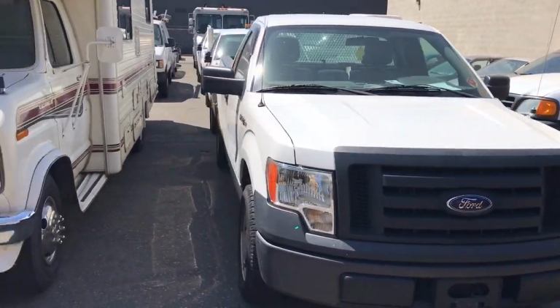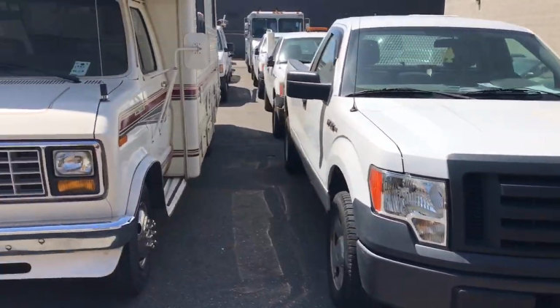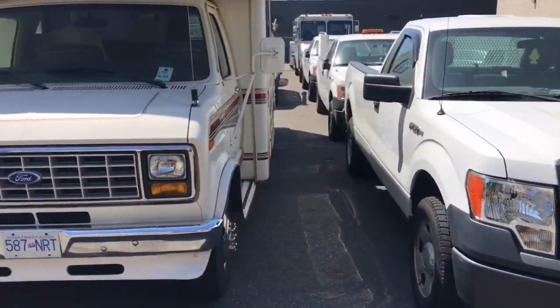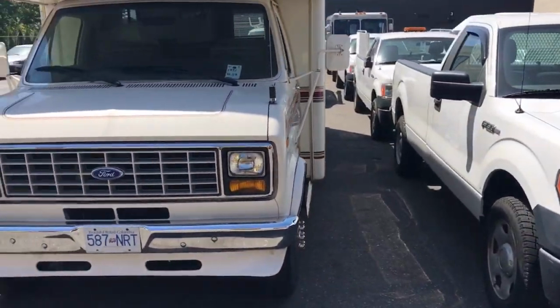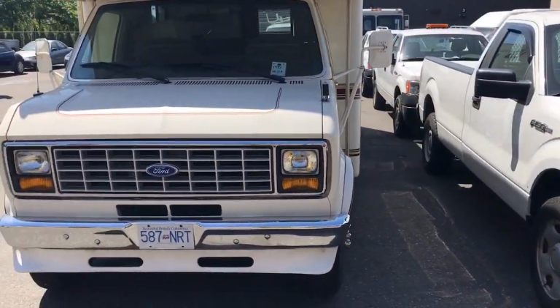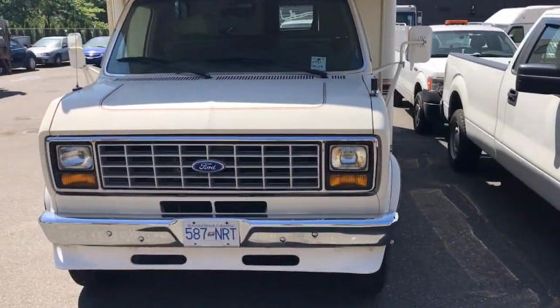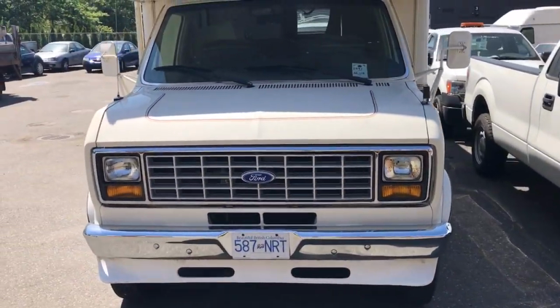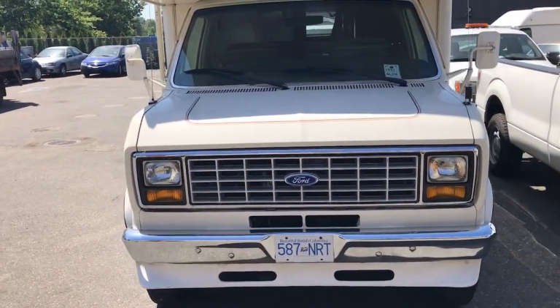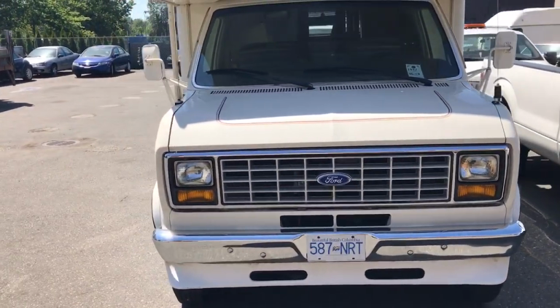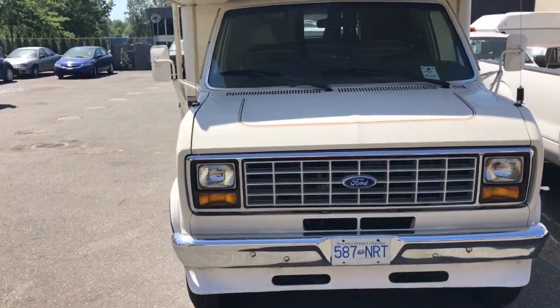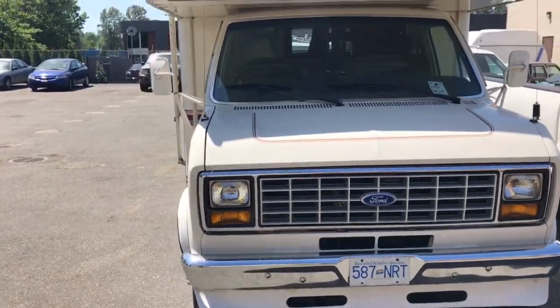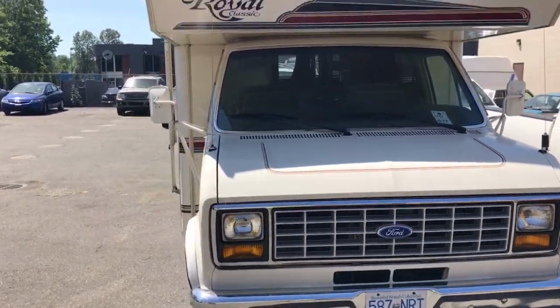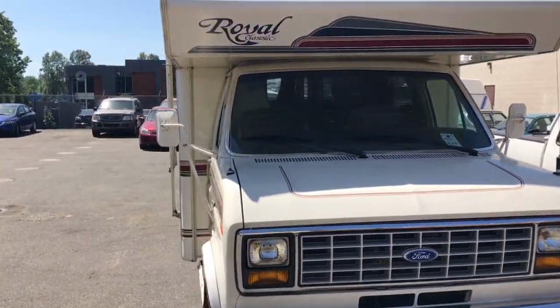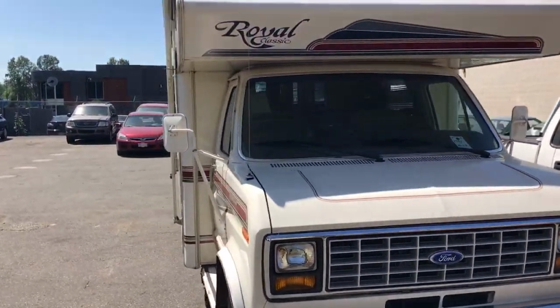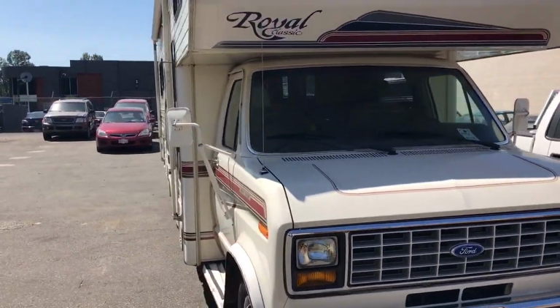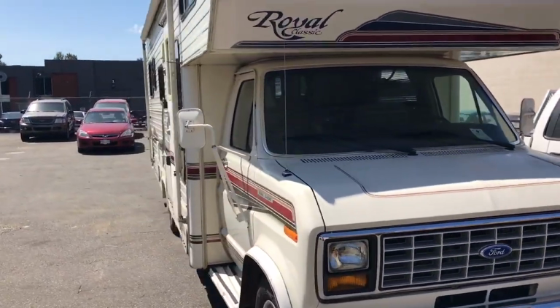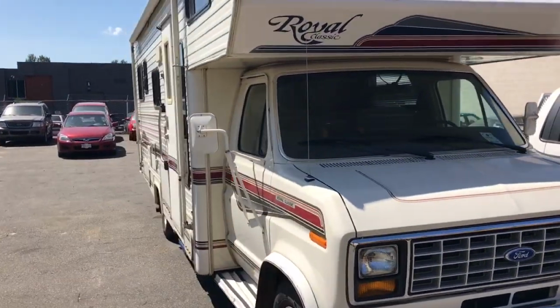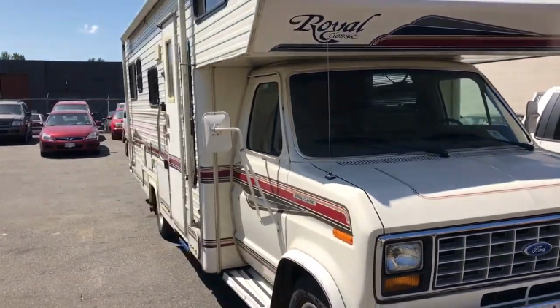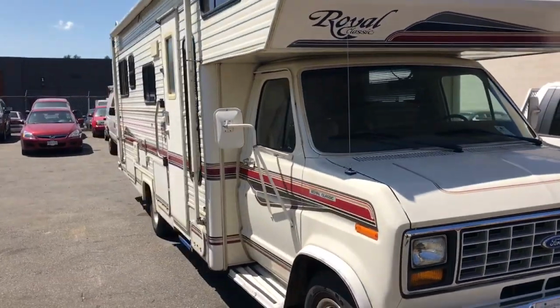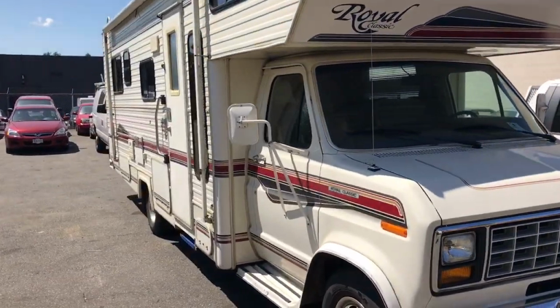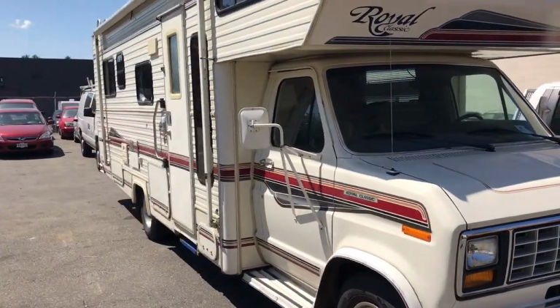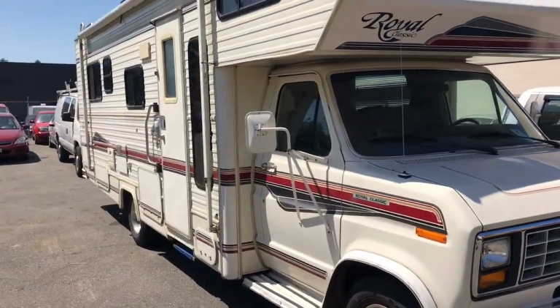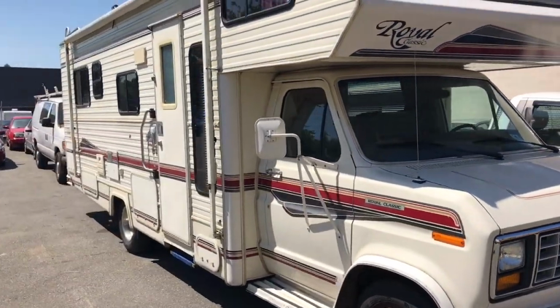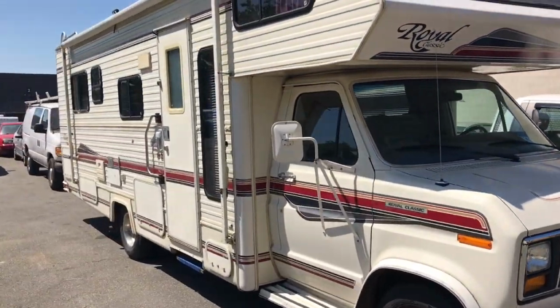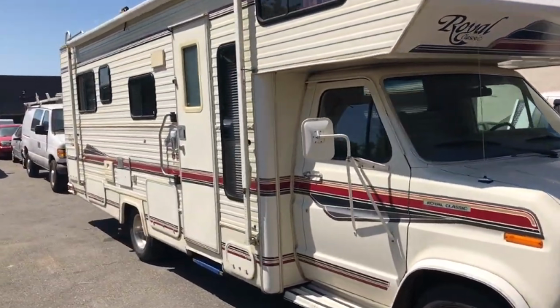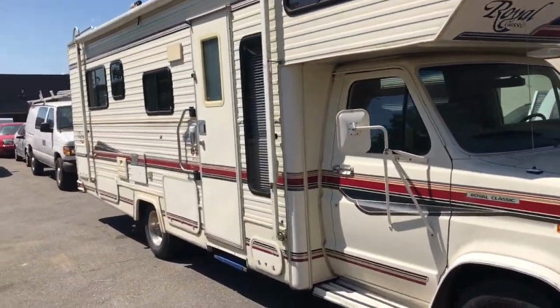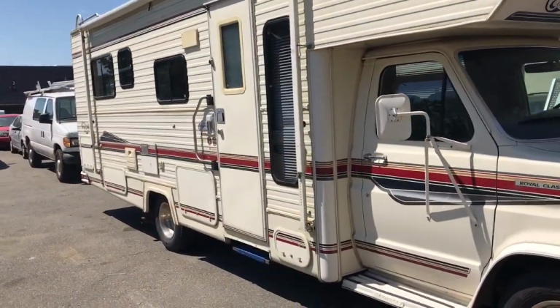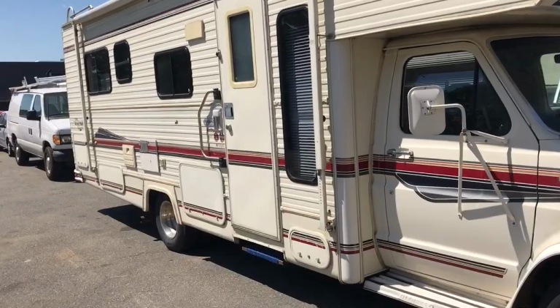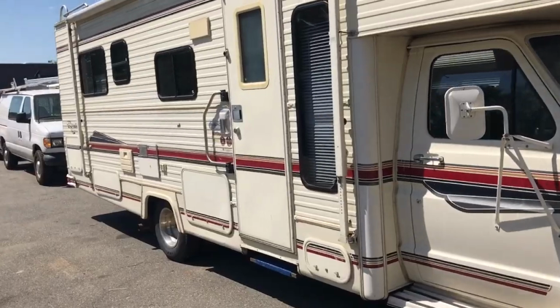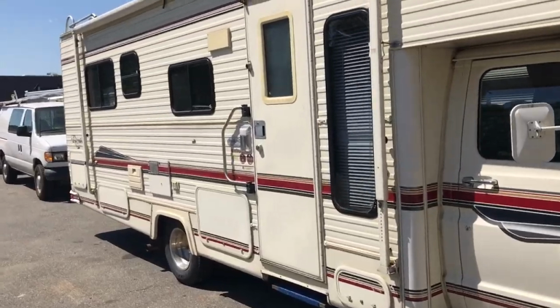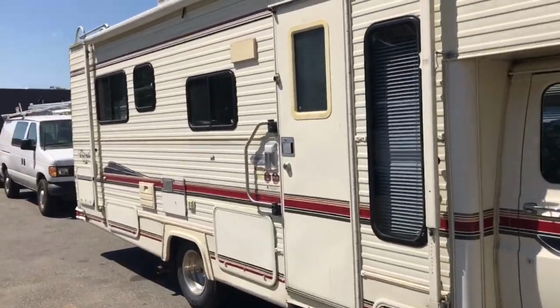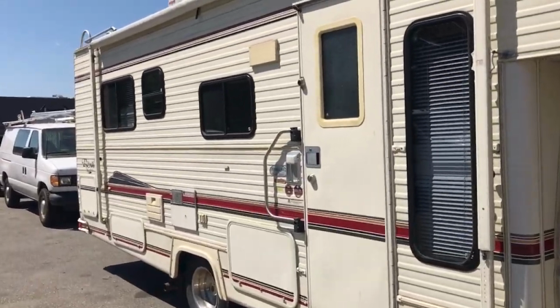Got this 1991 Royal Classic Motorhome. It's only got 66,000 kilometers on it. Quite nice inside — we'll have a quick look inside.